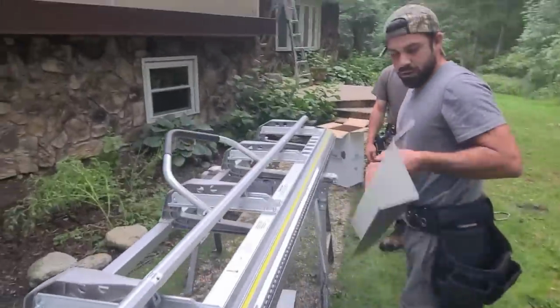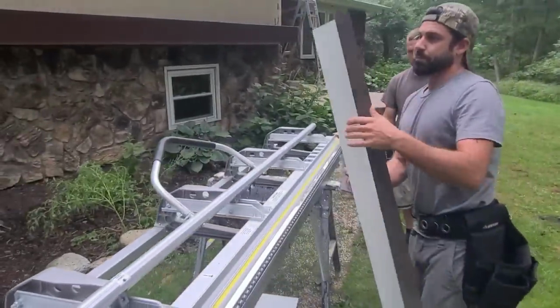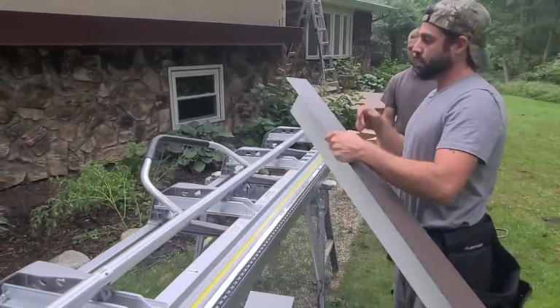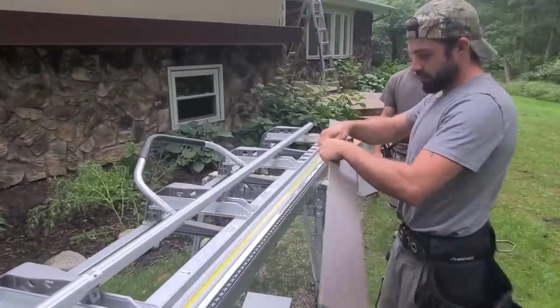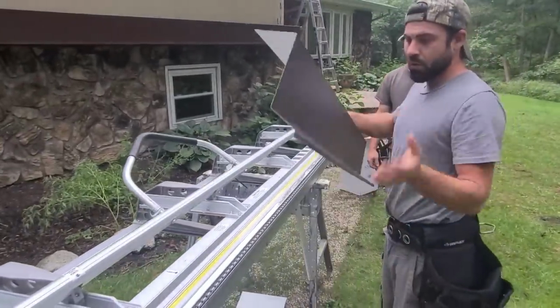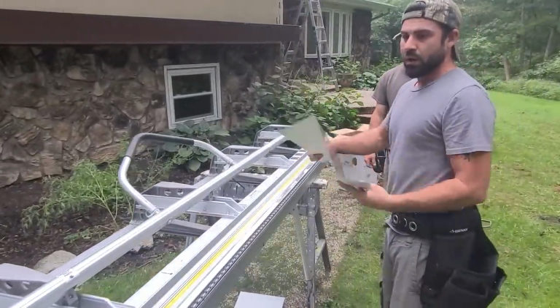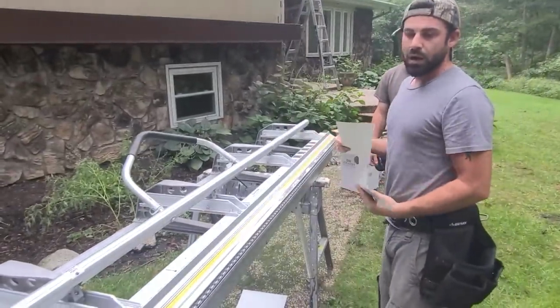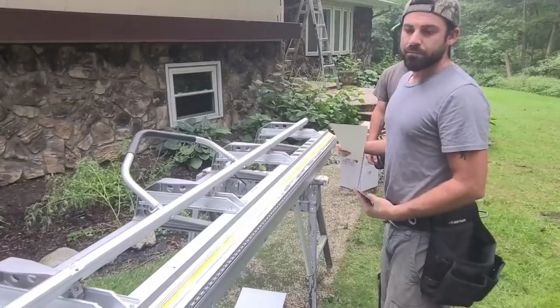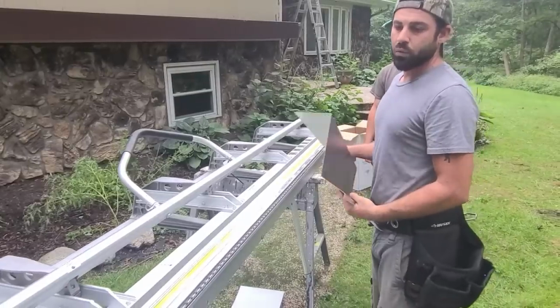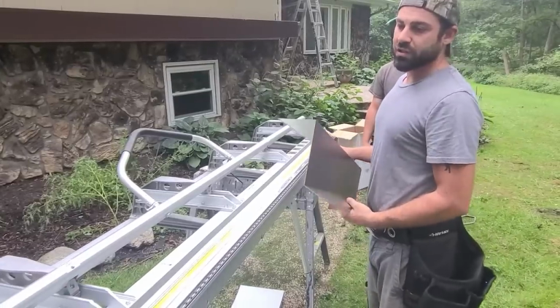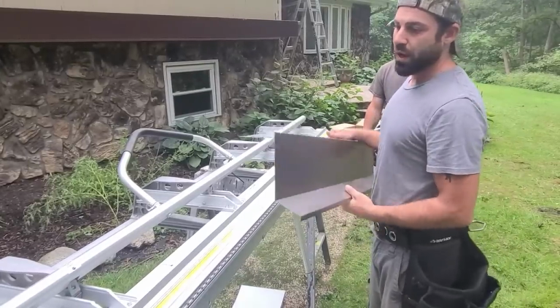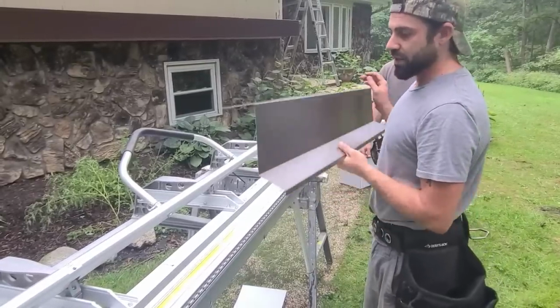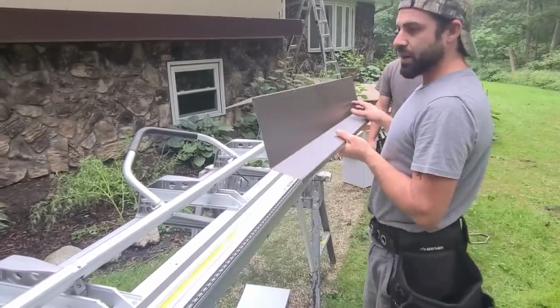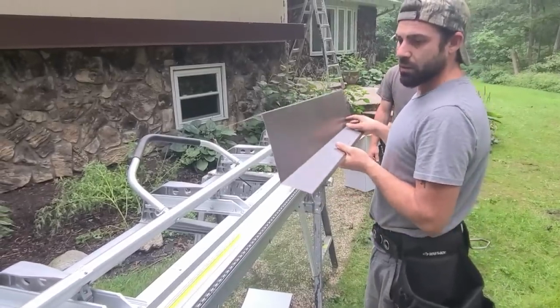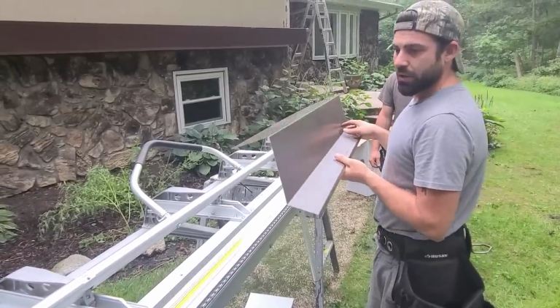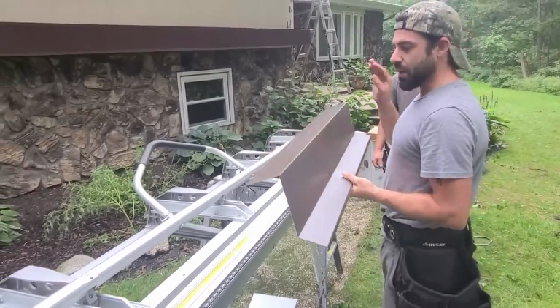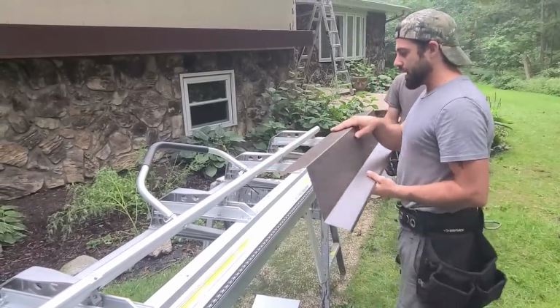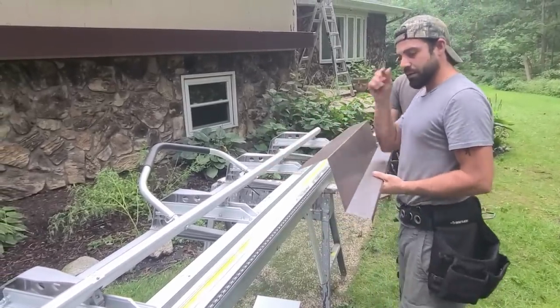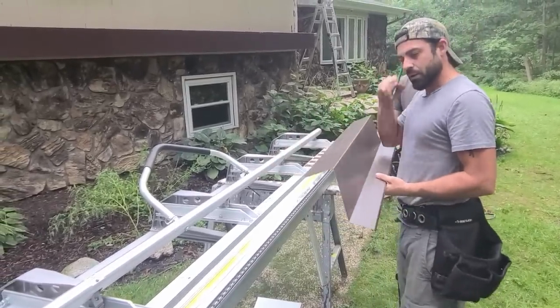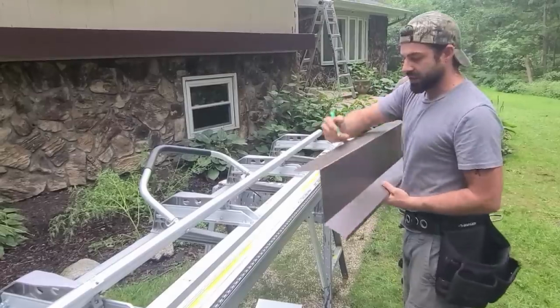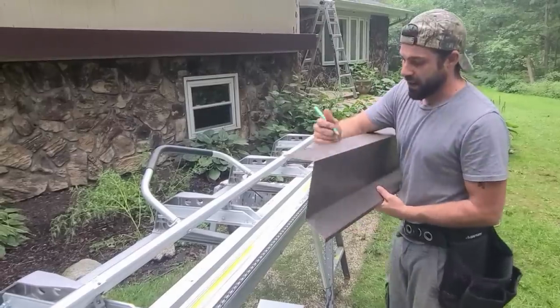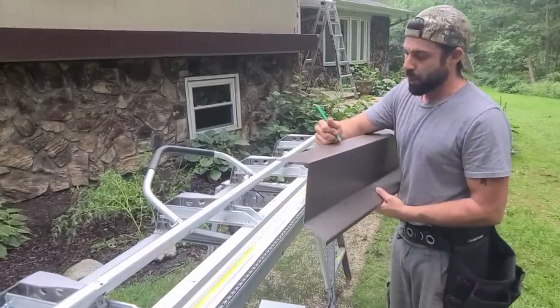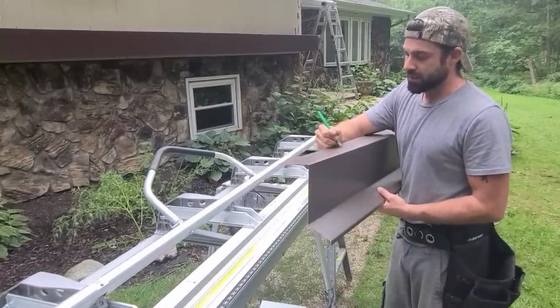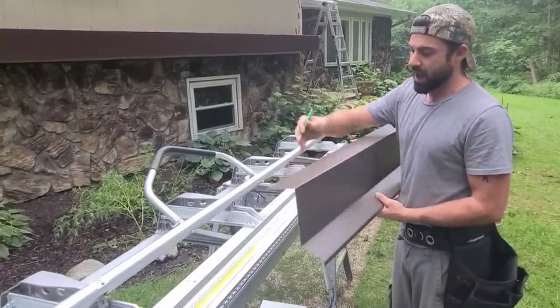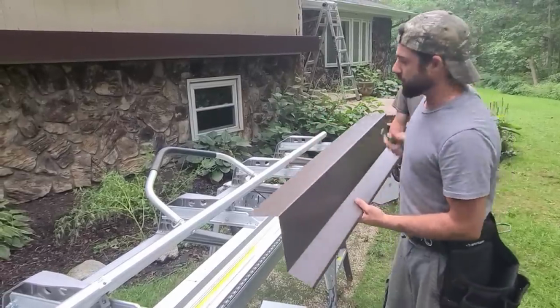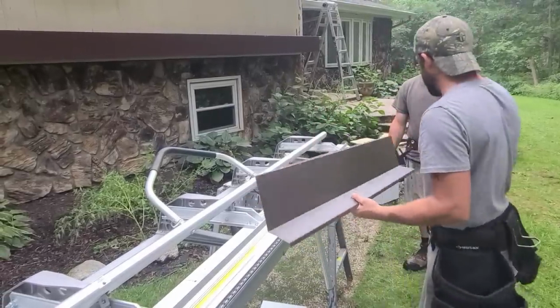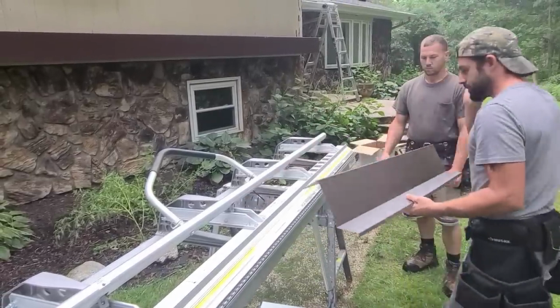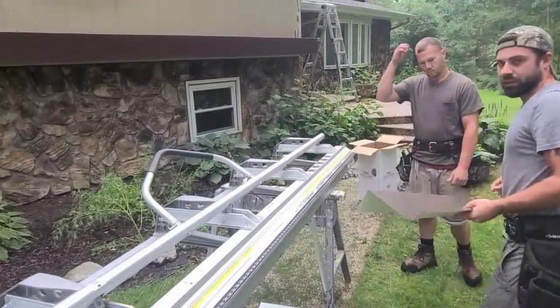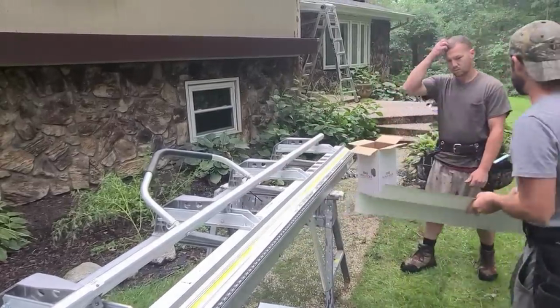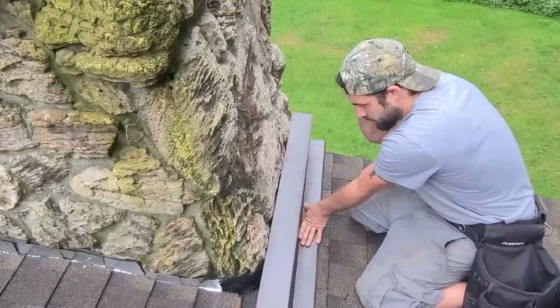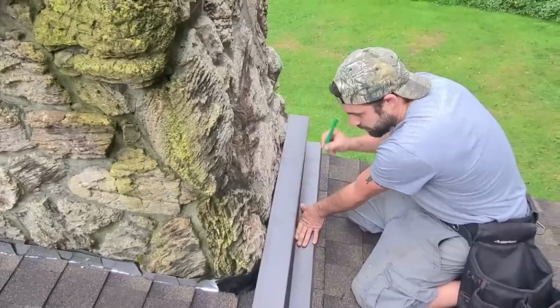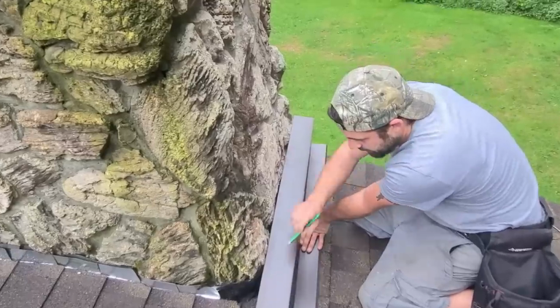All right, now we're just going to go ahead and trace this so that we can know exactly how deep our bend needs to be. I haven't figured it out yet — it looks like roughly this will be the mark.